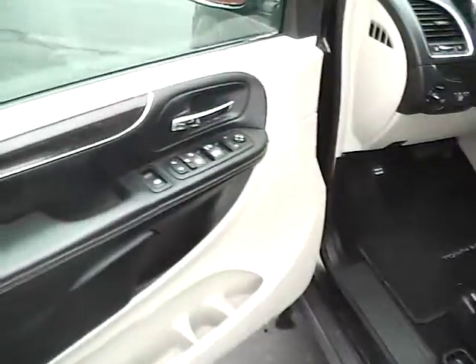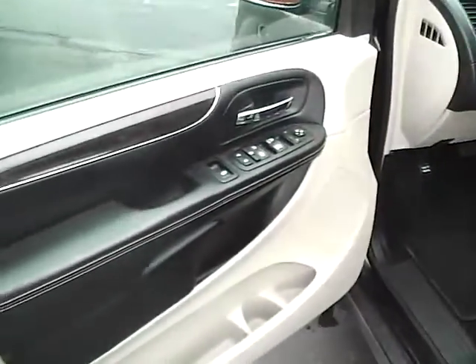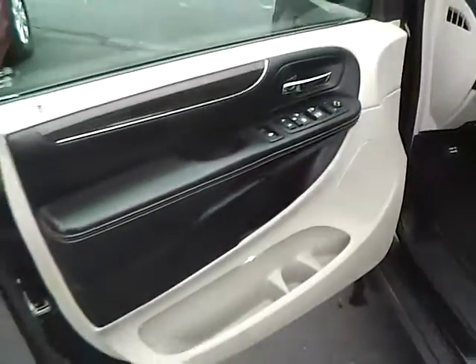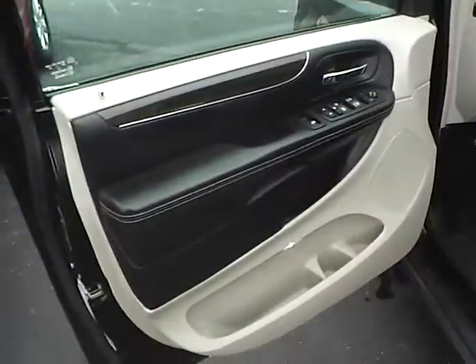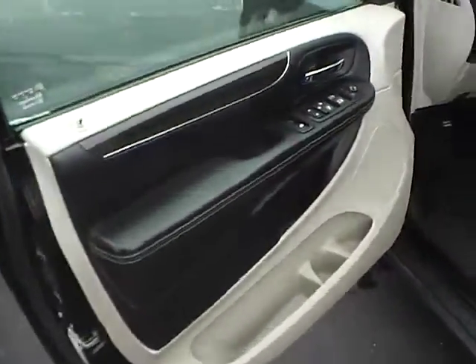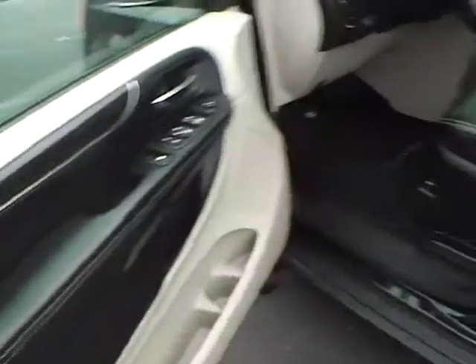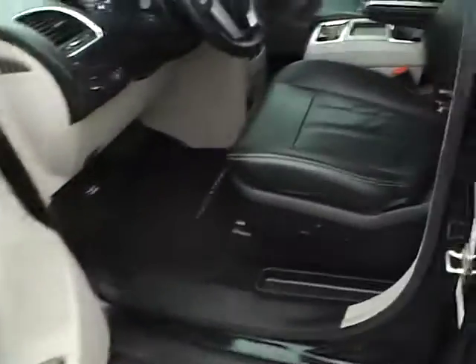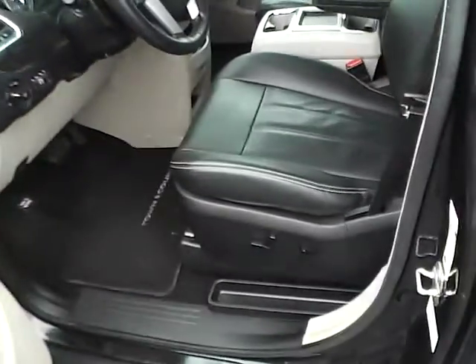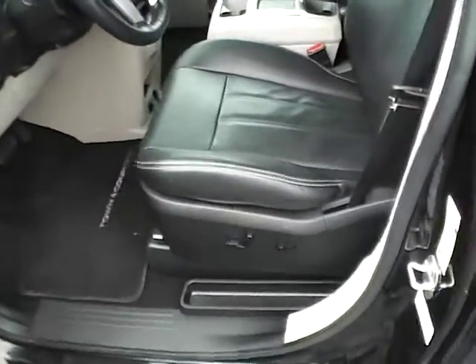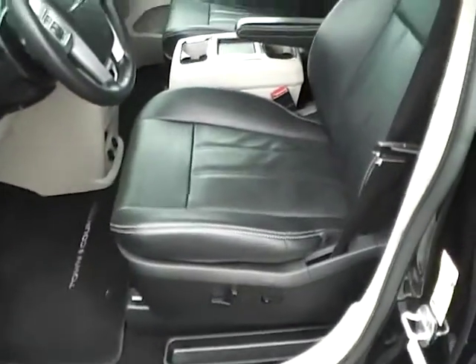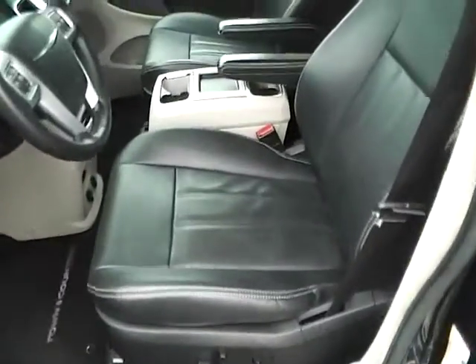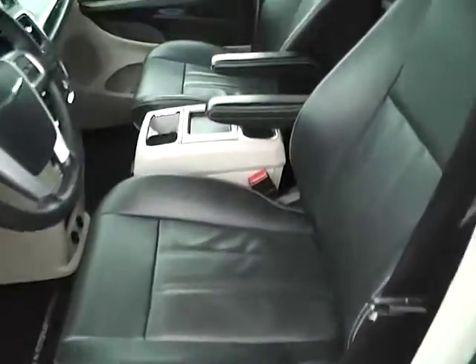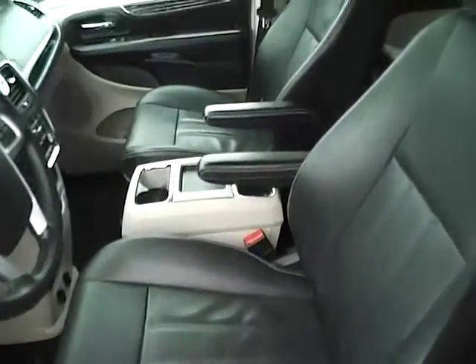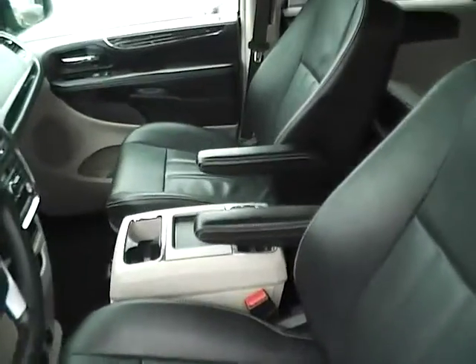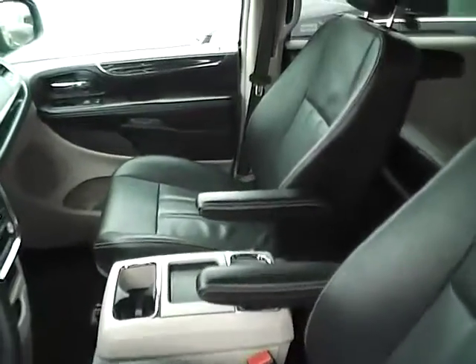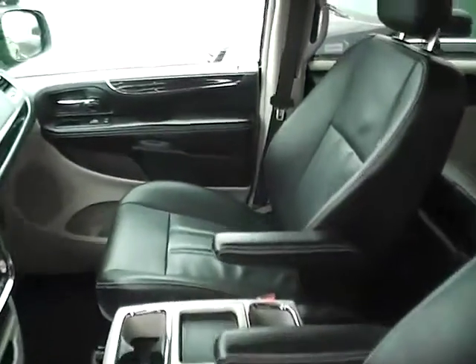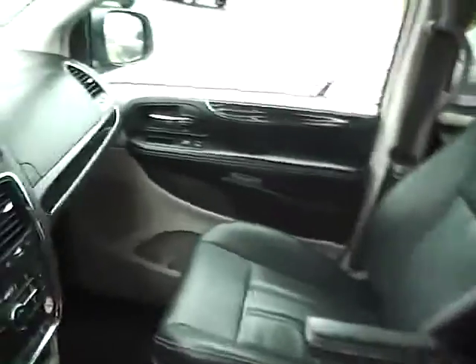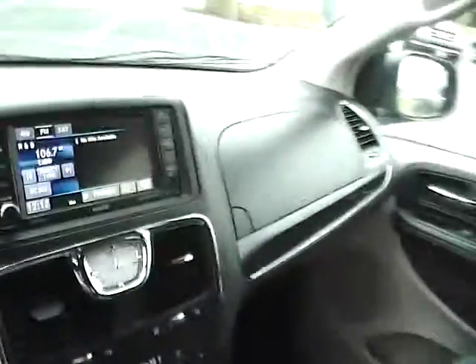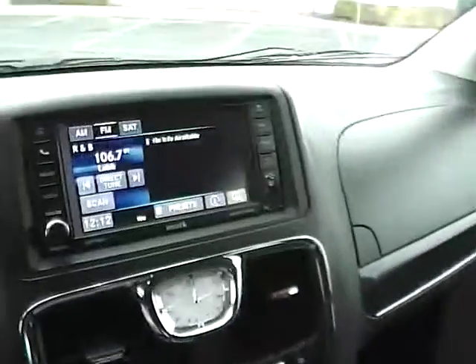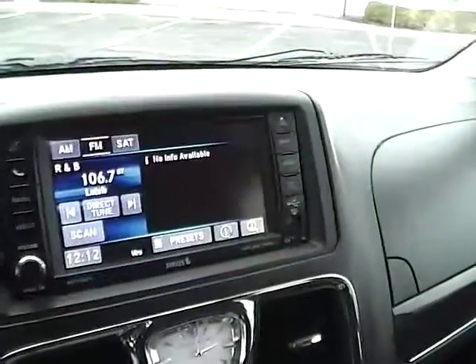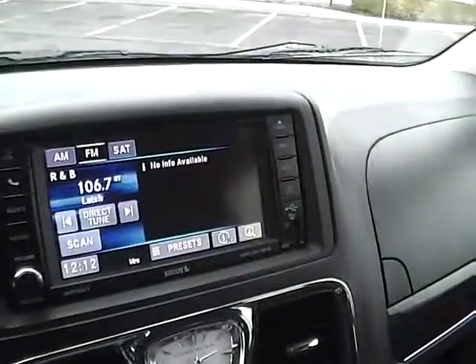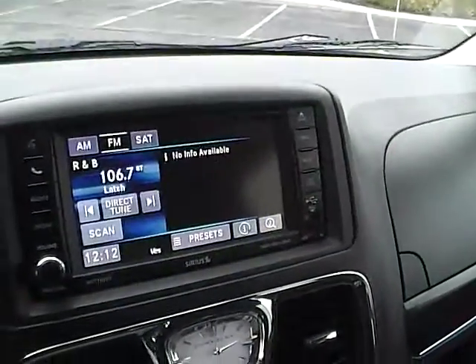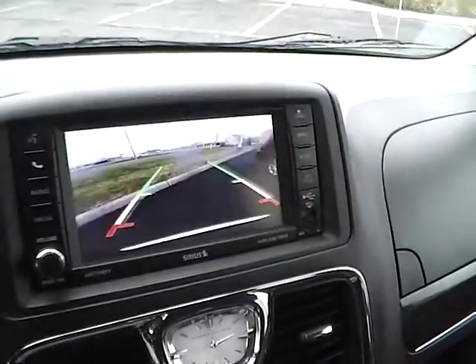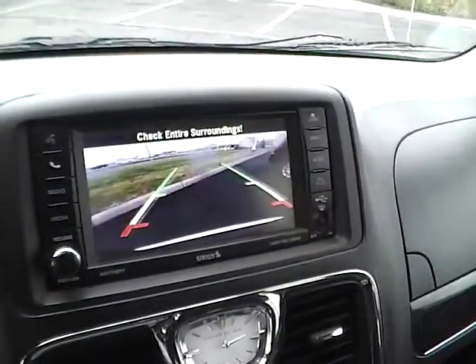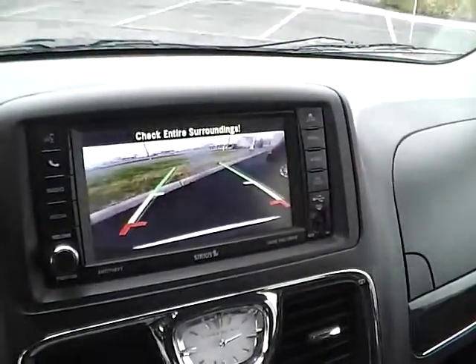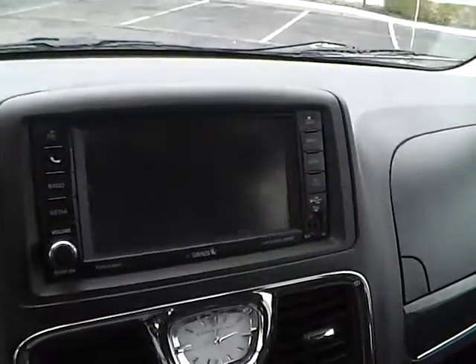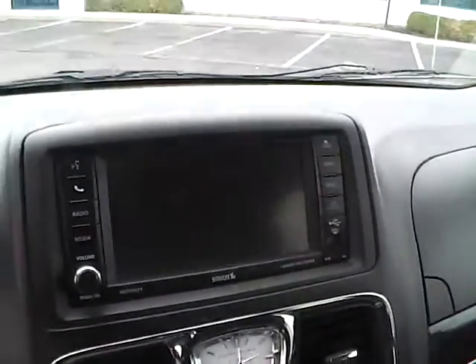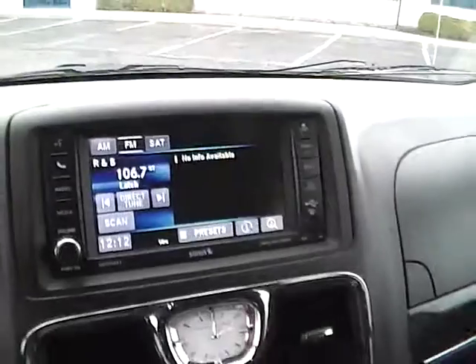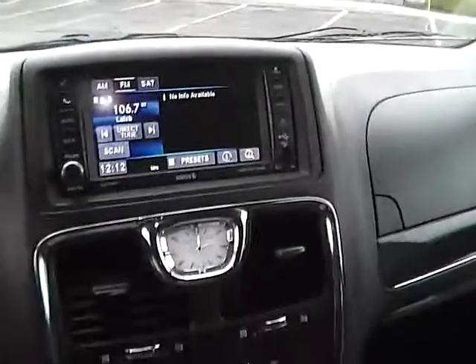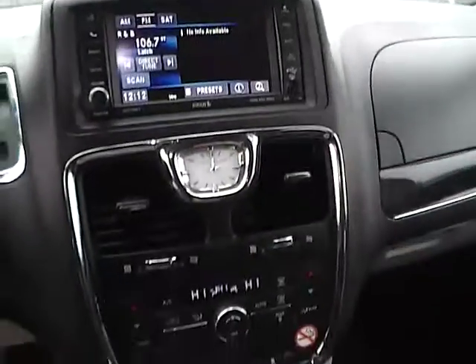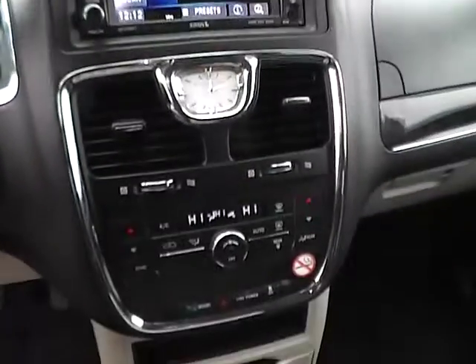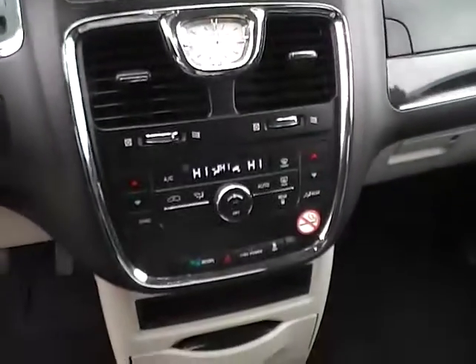Power locks, windows, and power heated mirrors, power driver seat, a nice two-tone leather interior, a large touchscreen display, rear view camera, and dual zone climate control.